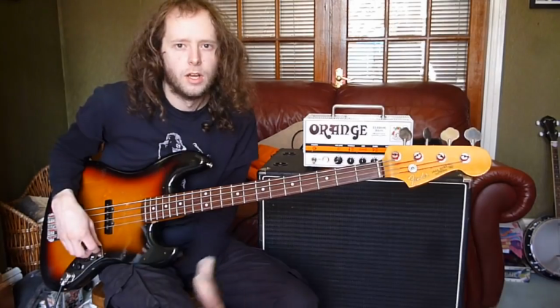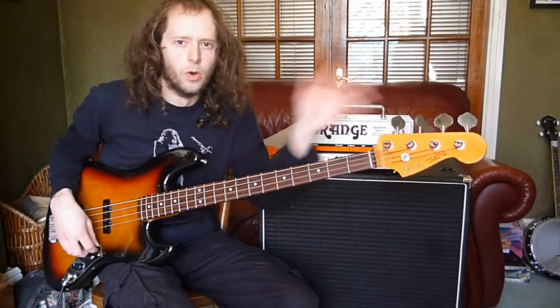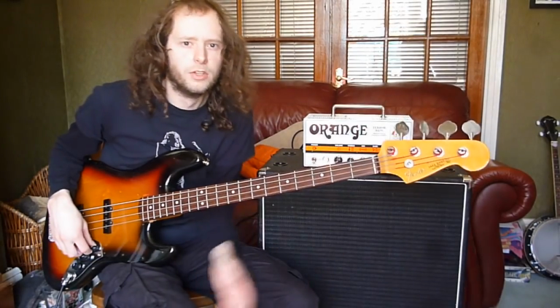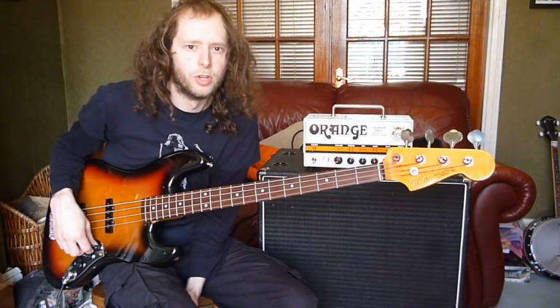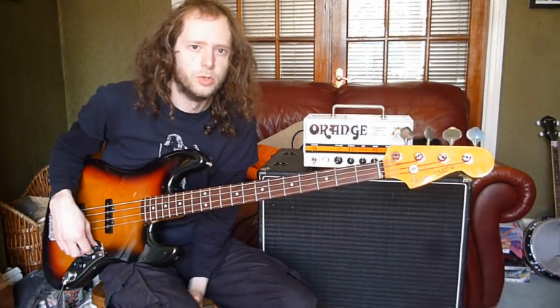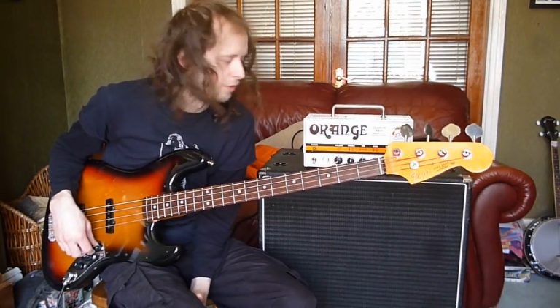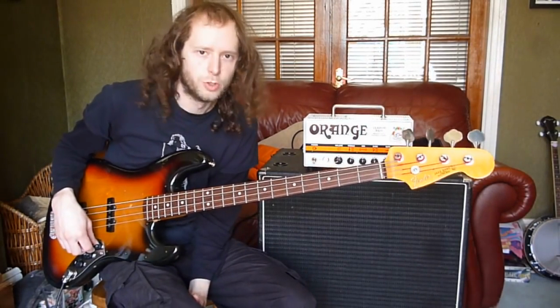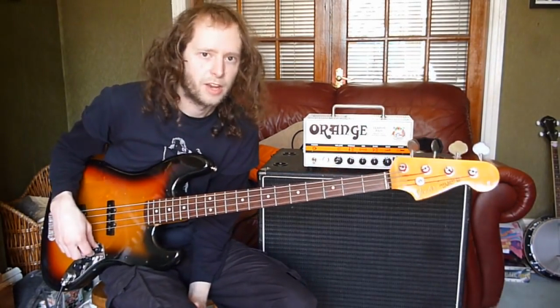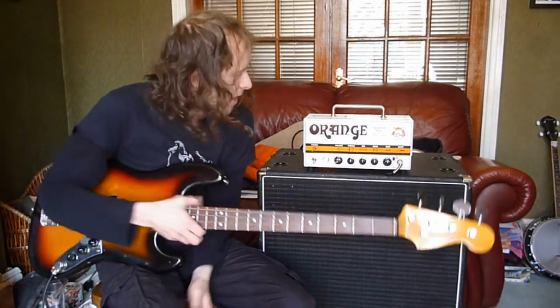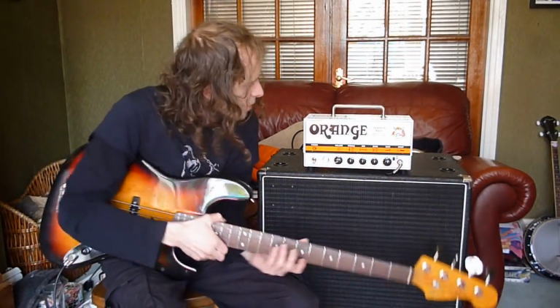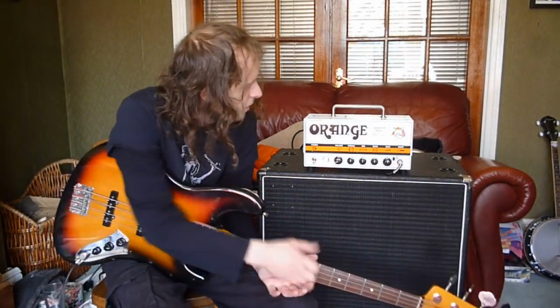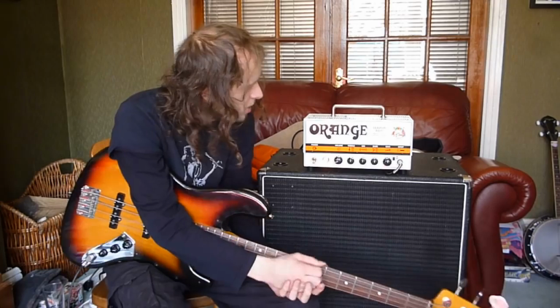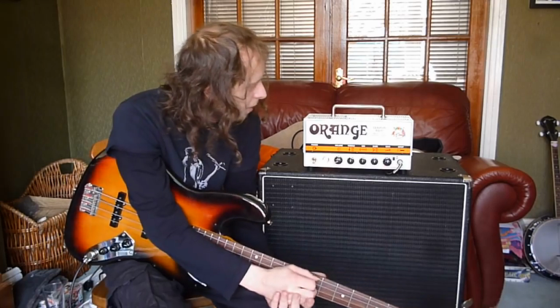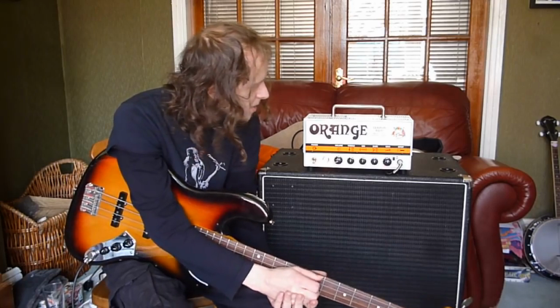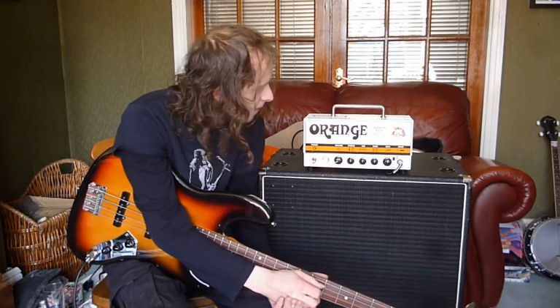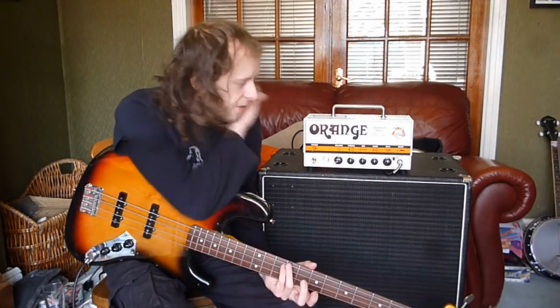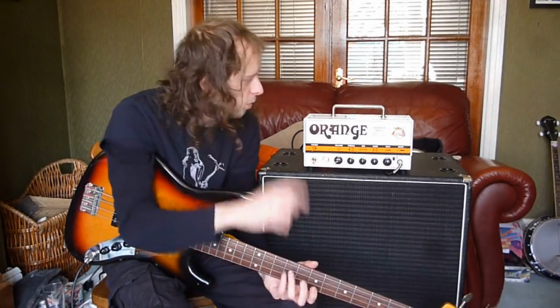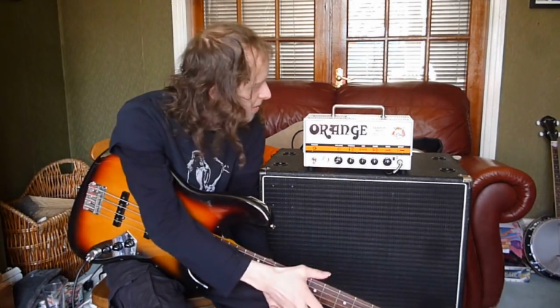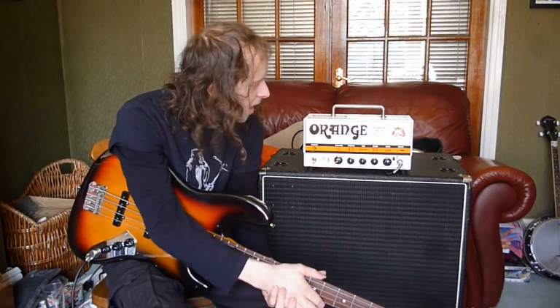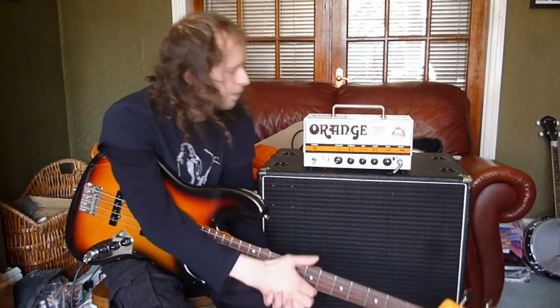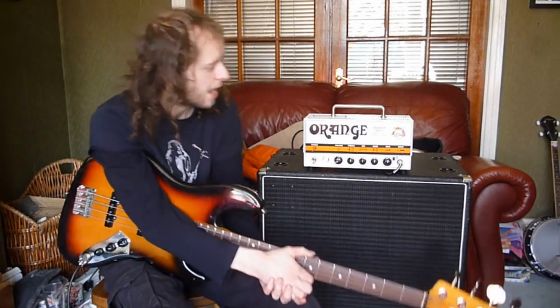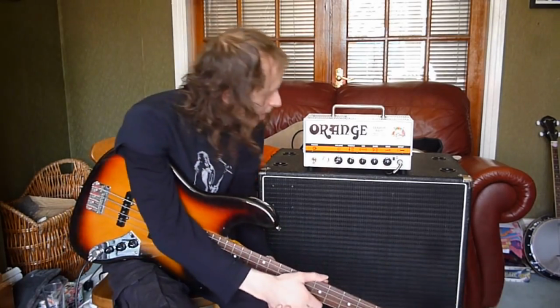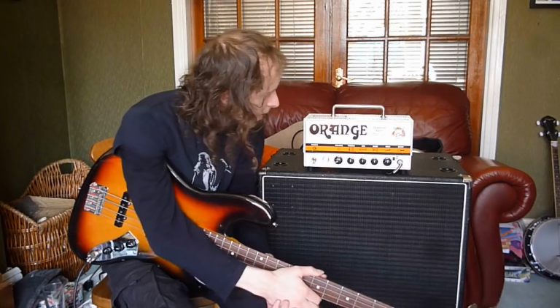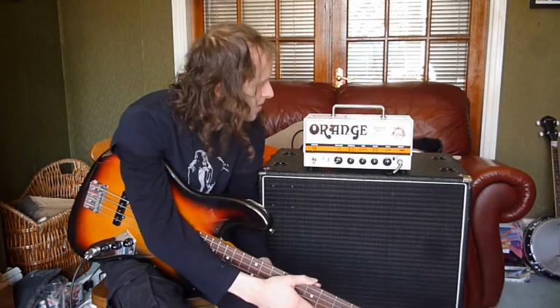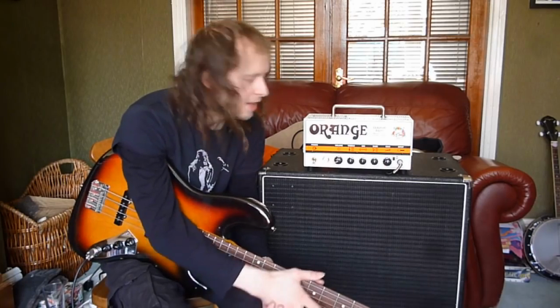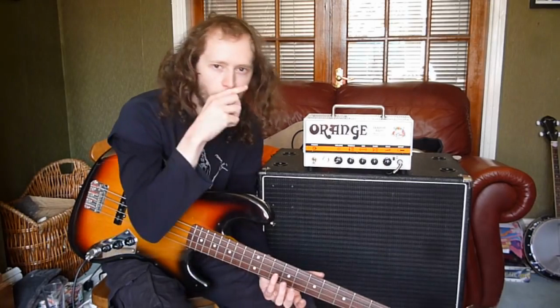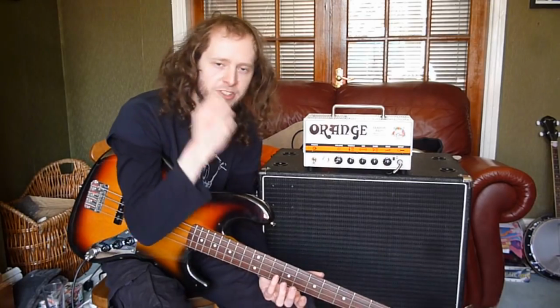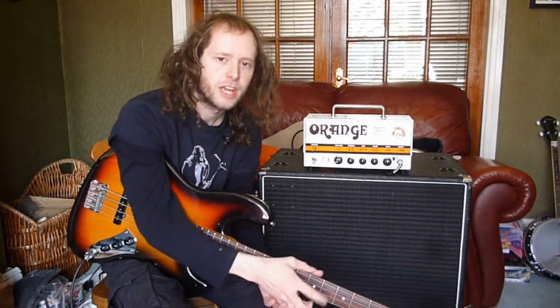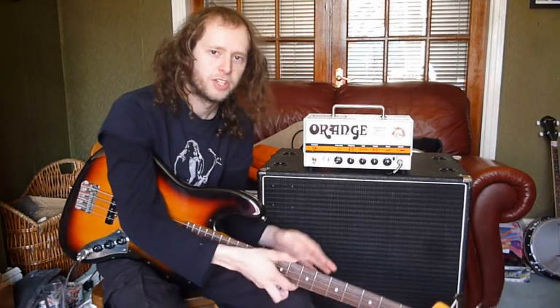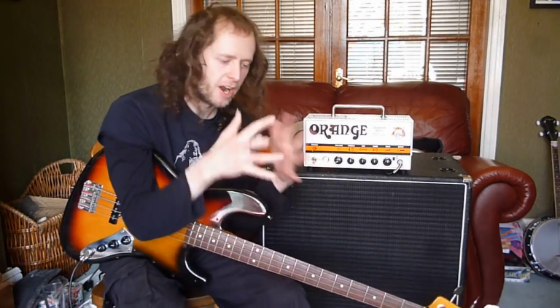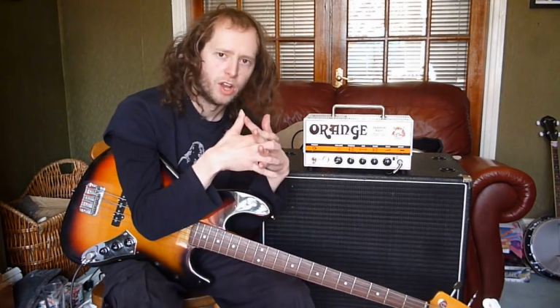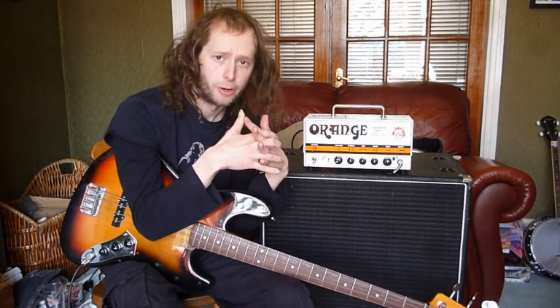Hello and good morning to you out there in YouTube land. Today I have to show you the Orange Terabass. This is a 1000W Class D Hybrid Bass Amplifier. Basically it's valve and solid state working together as one in harmony.